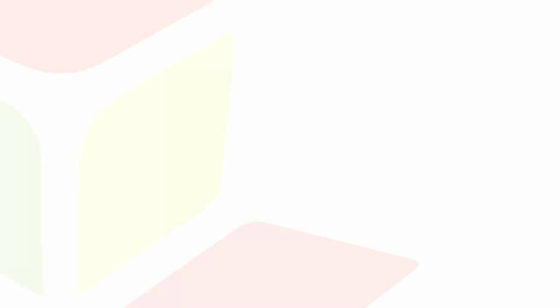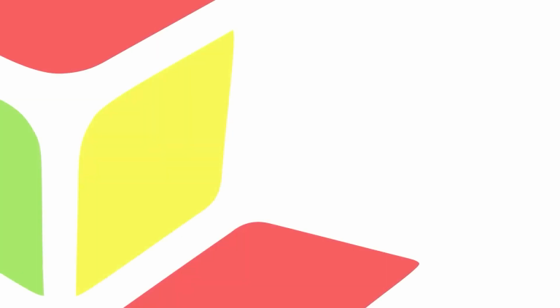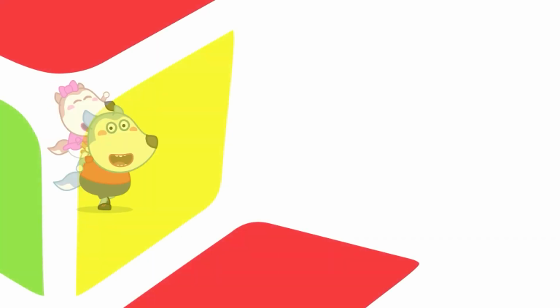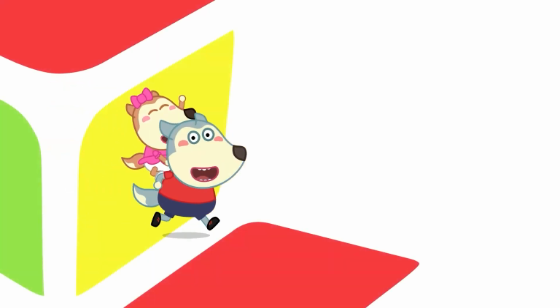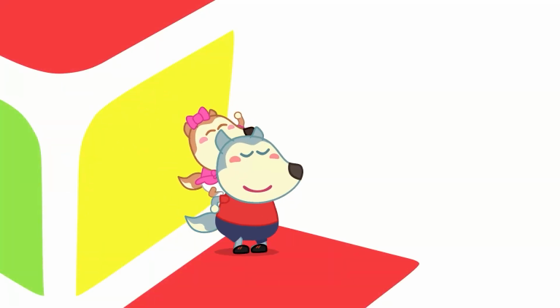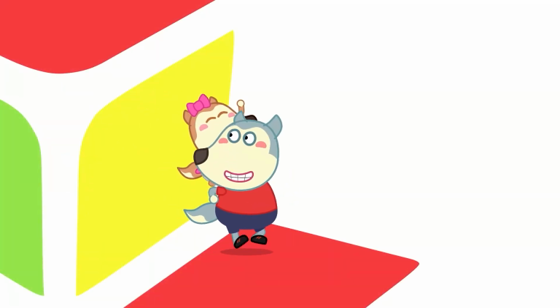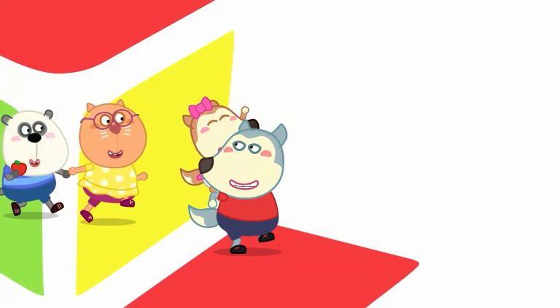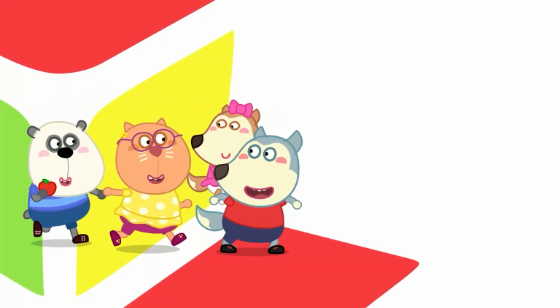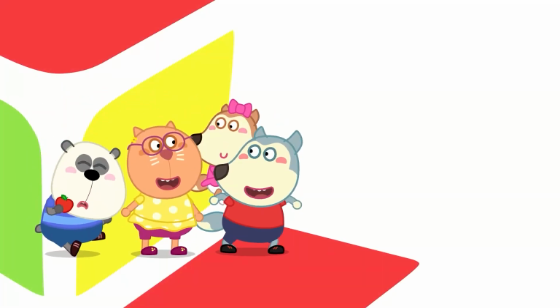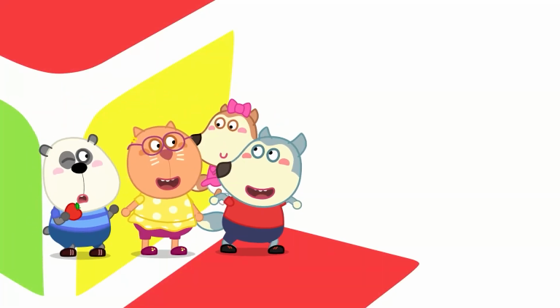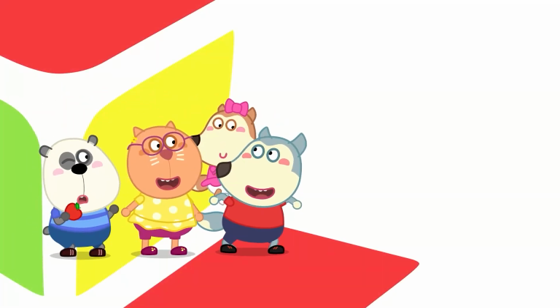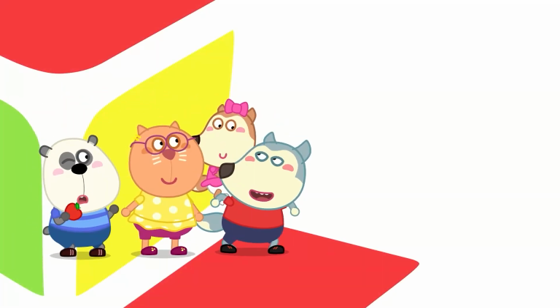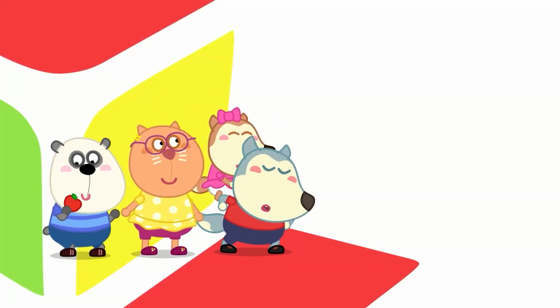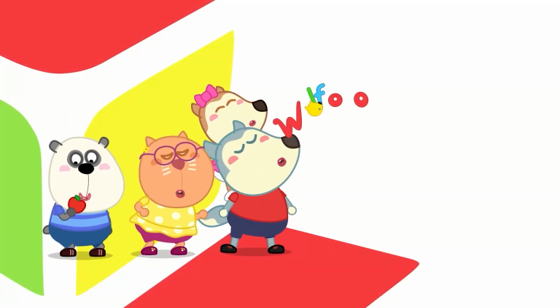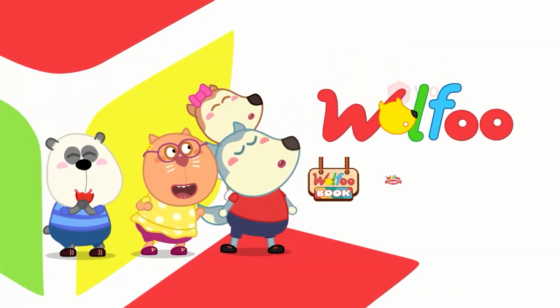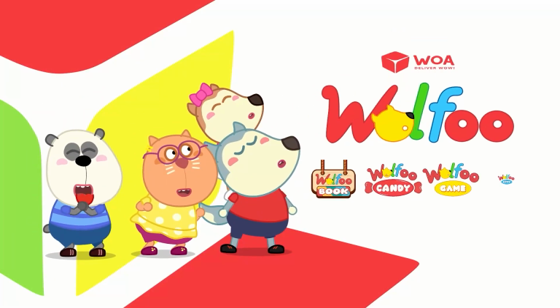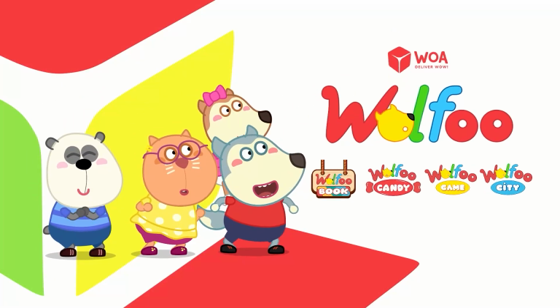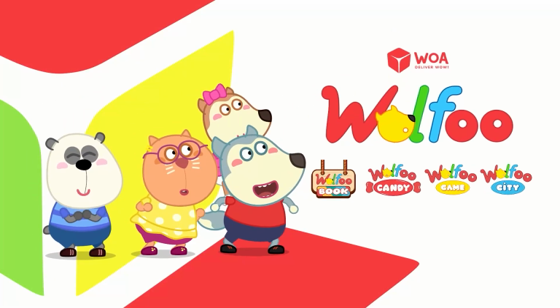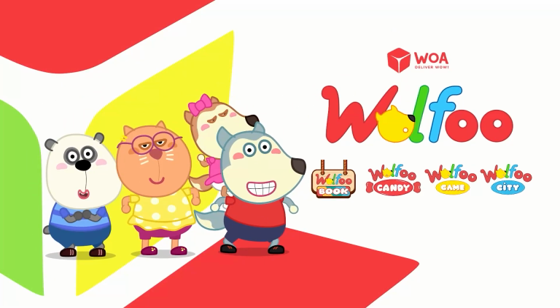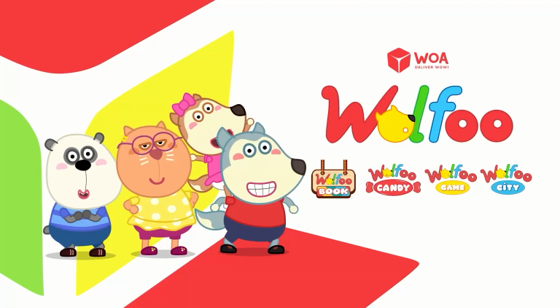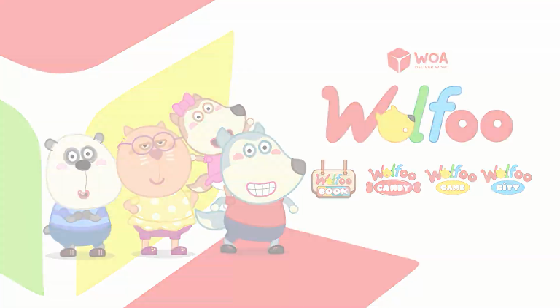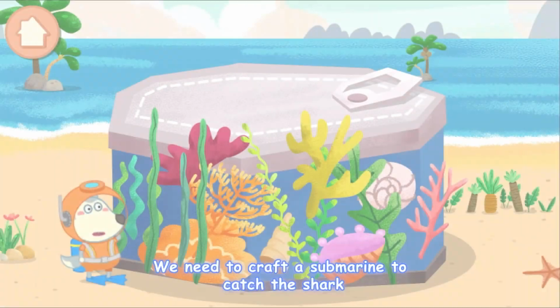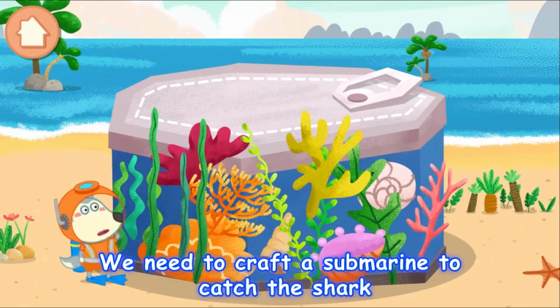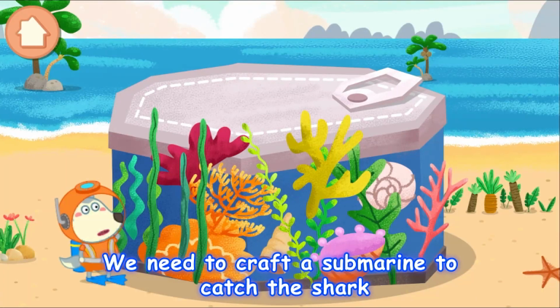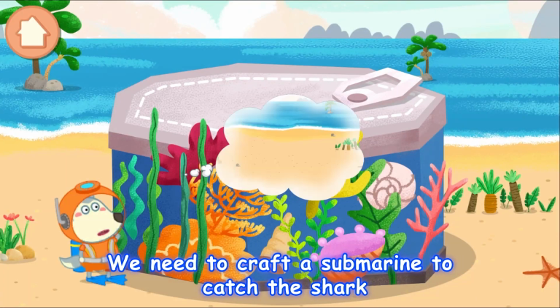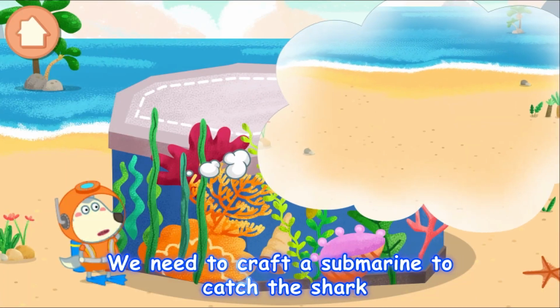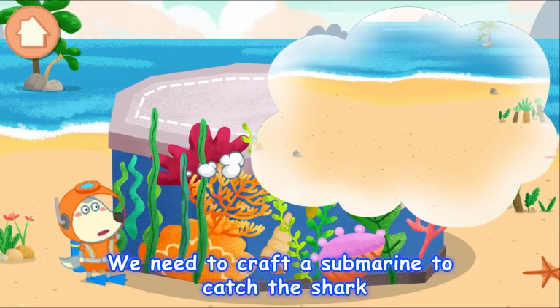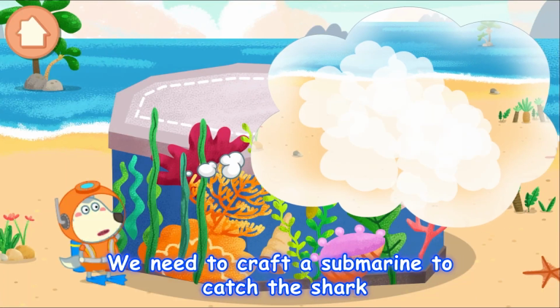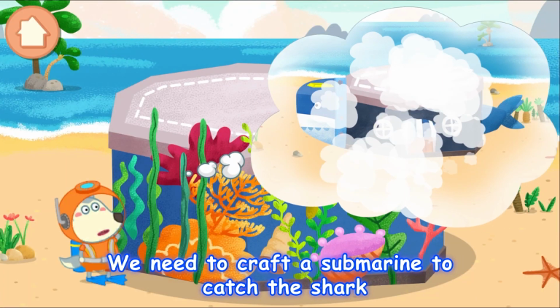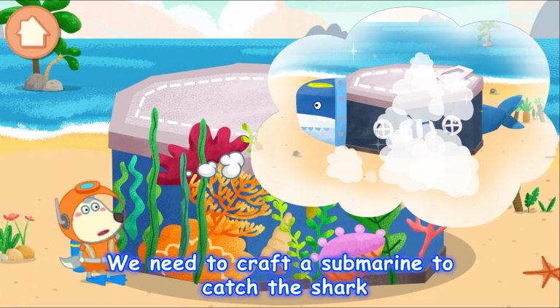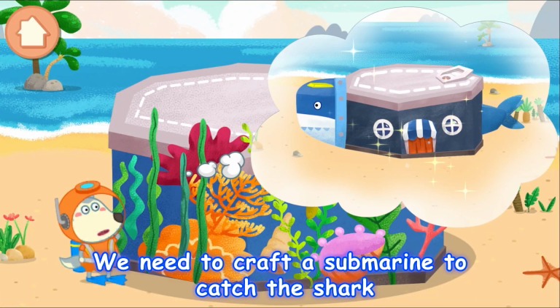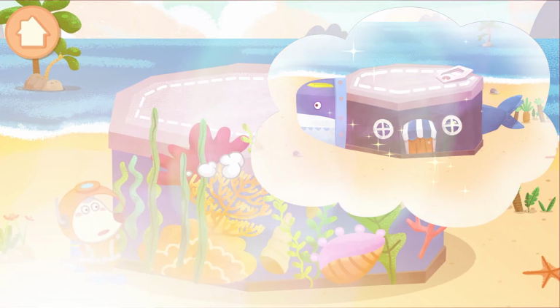Let's go! We need to craft a submarine to catch the shark.